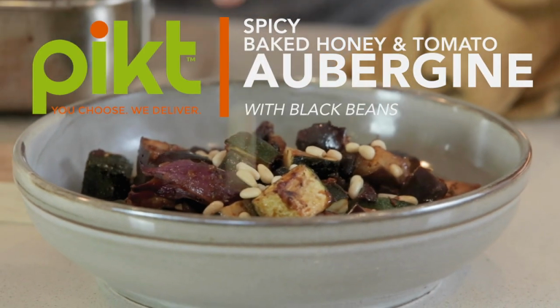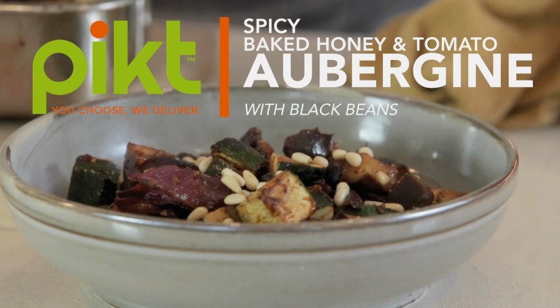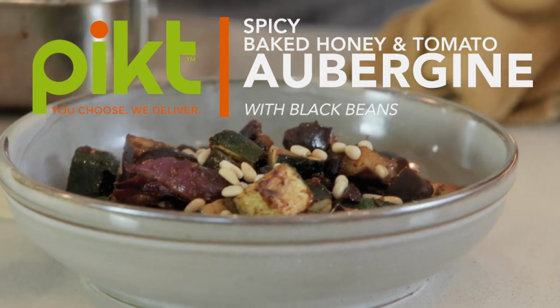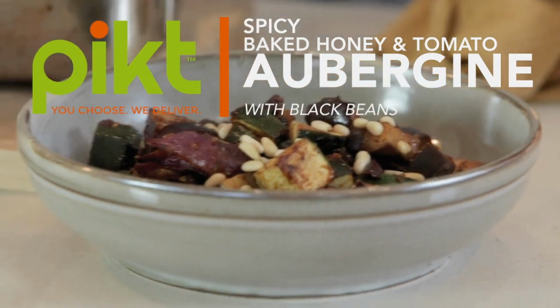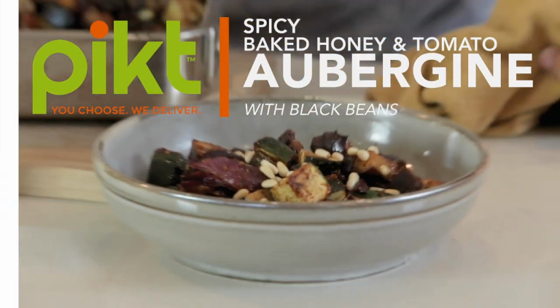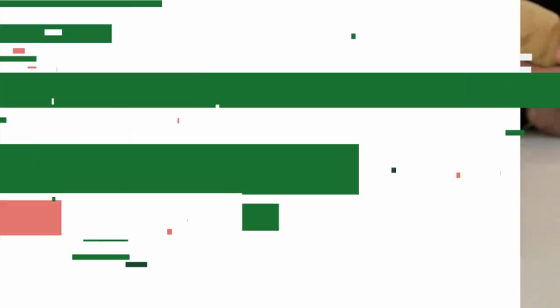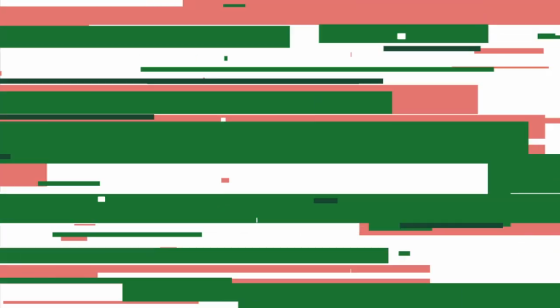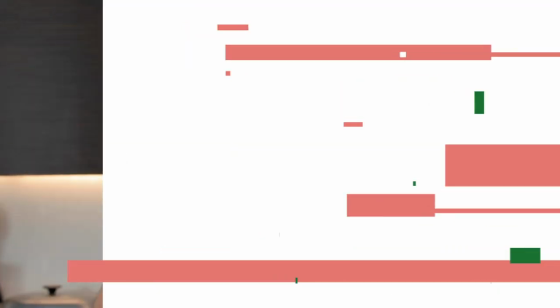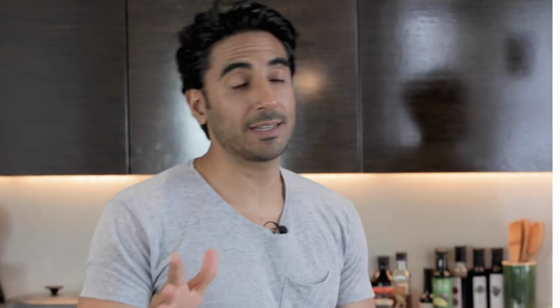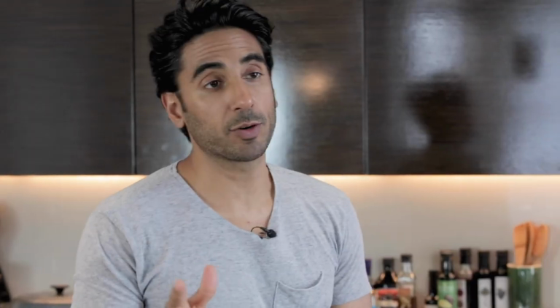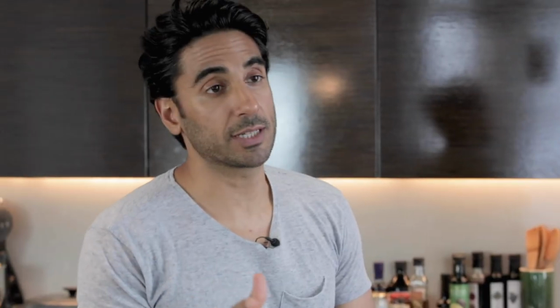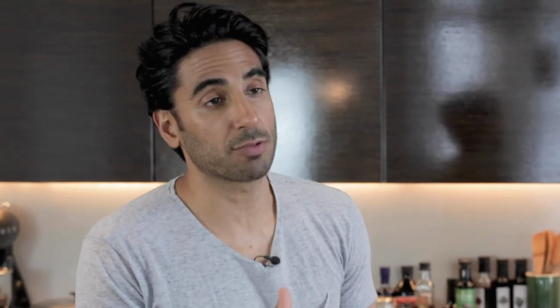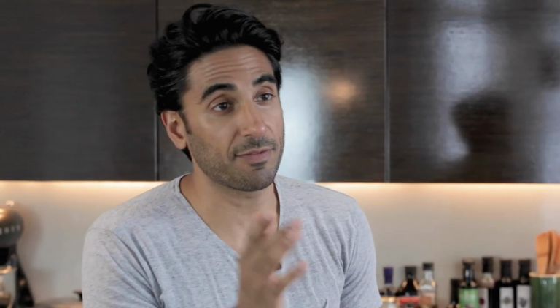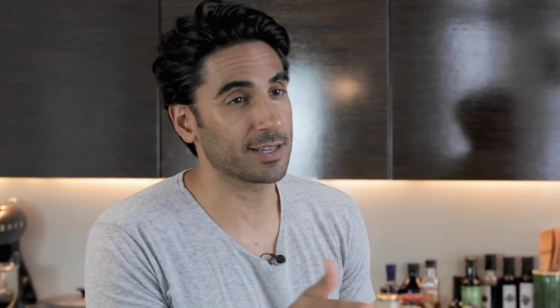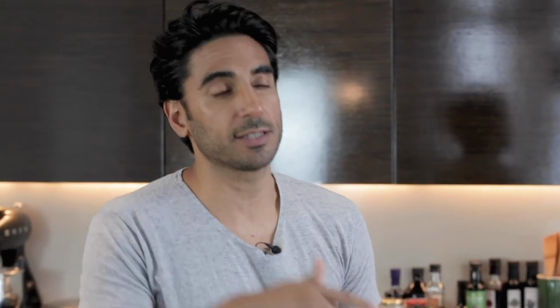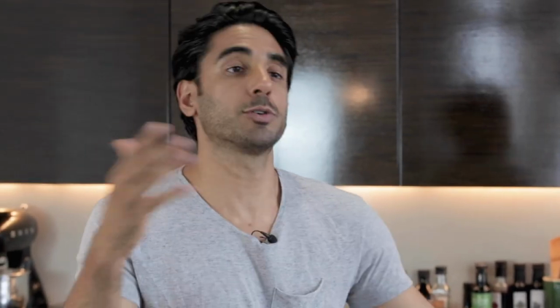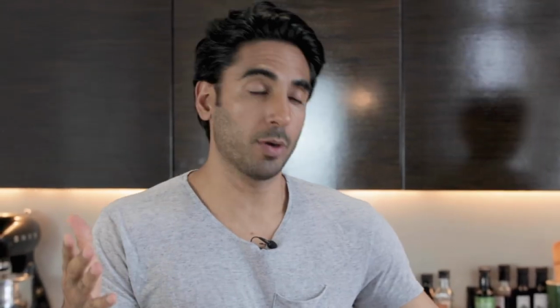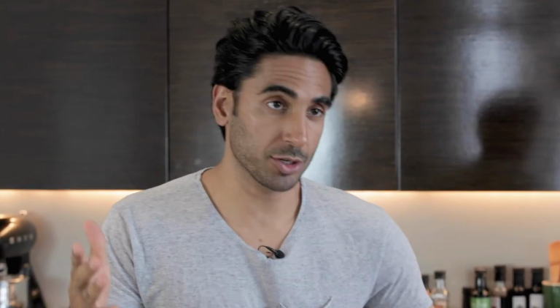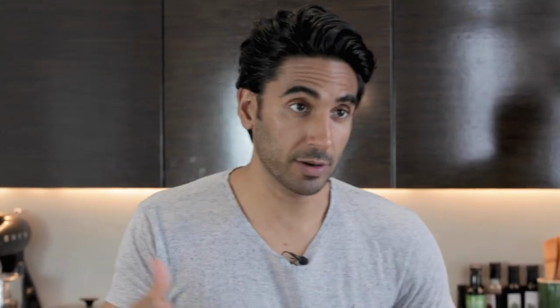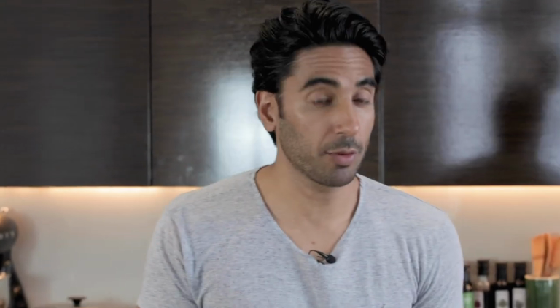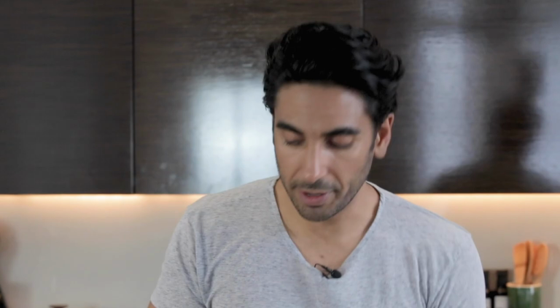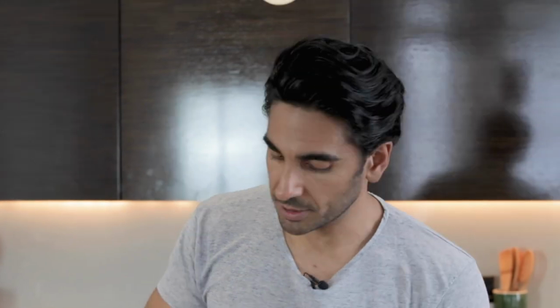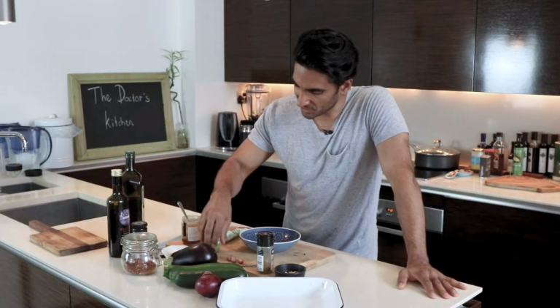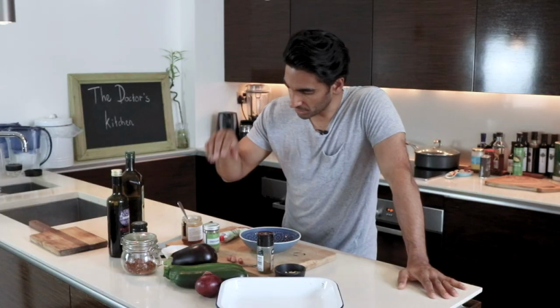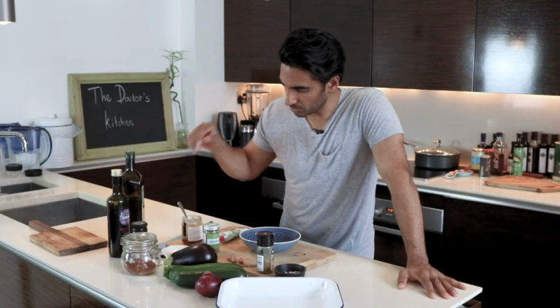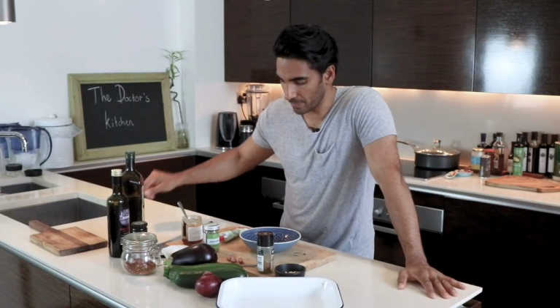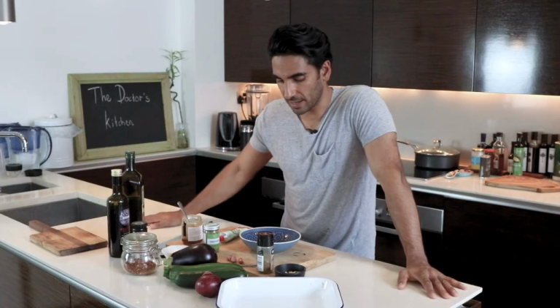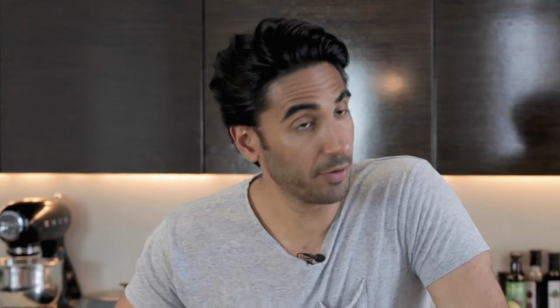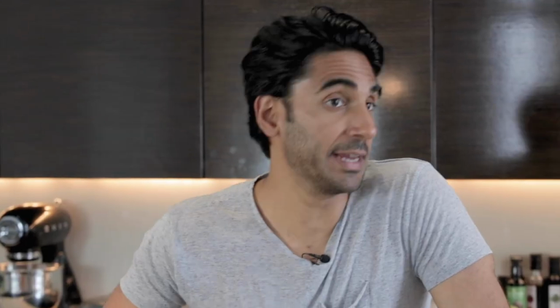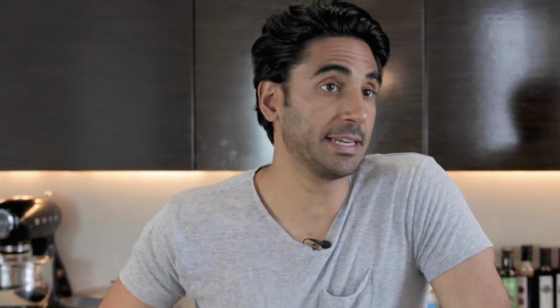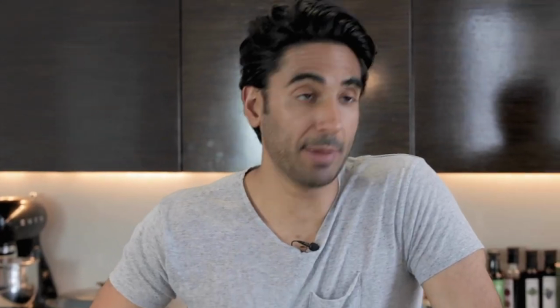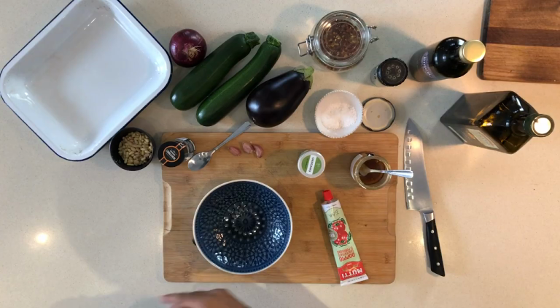First things first, your oven is on at 180 degrees centigrade fan assisted, or 200 degrees otherwise. To get started, we're going to make a very easy marinade.